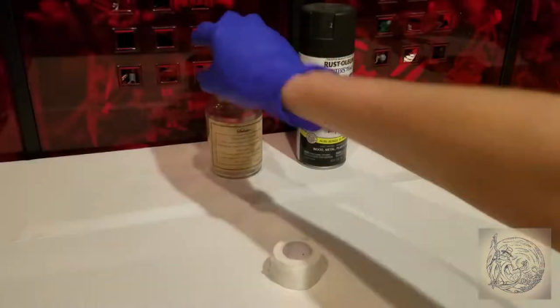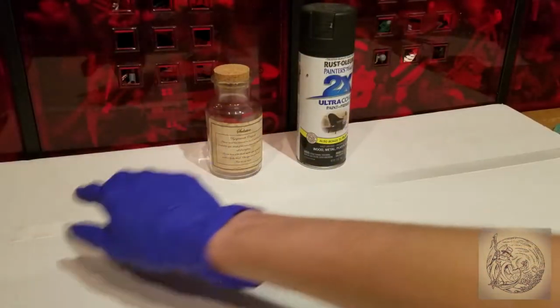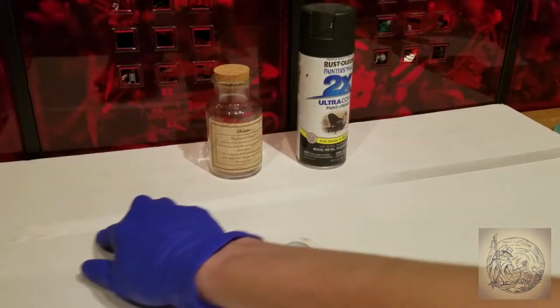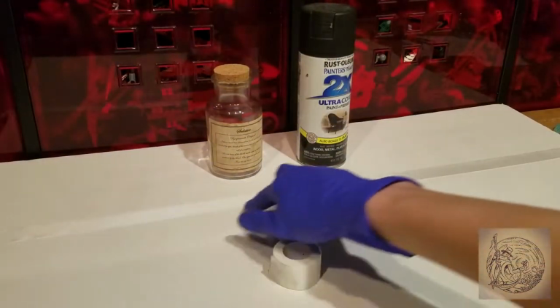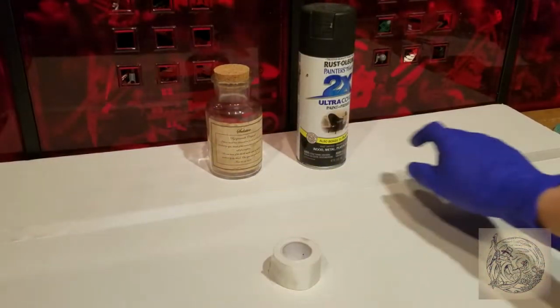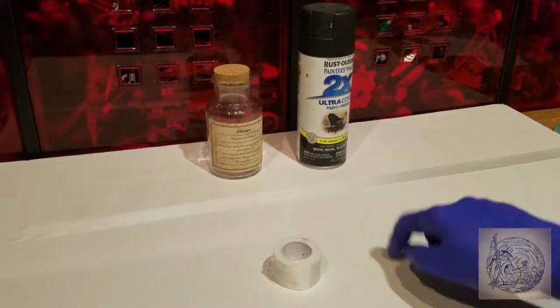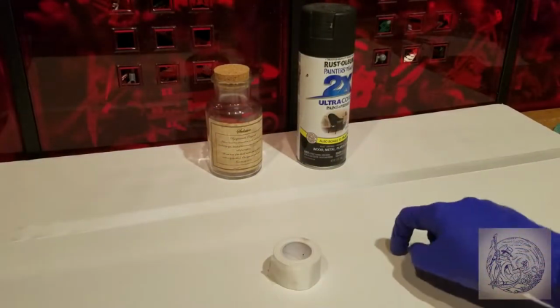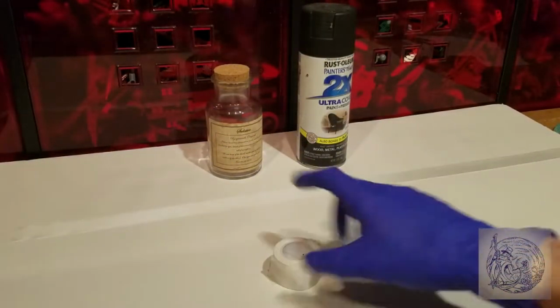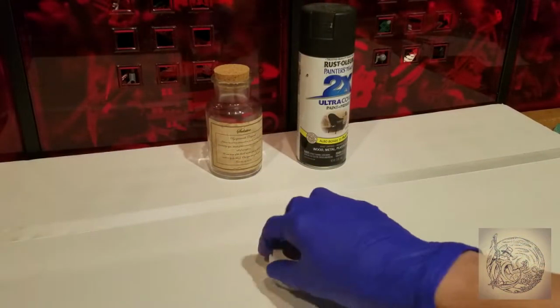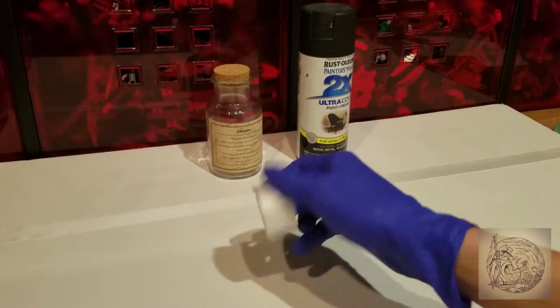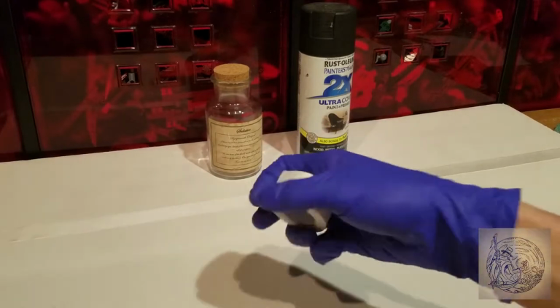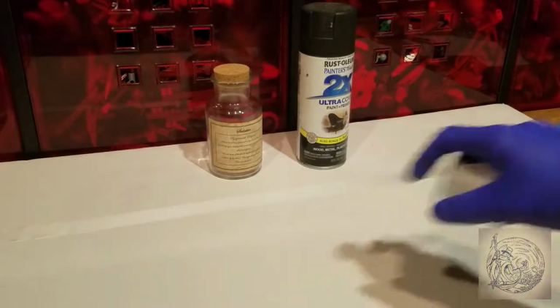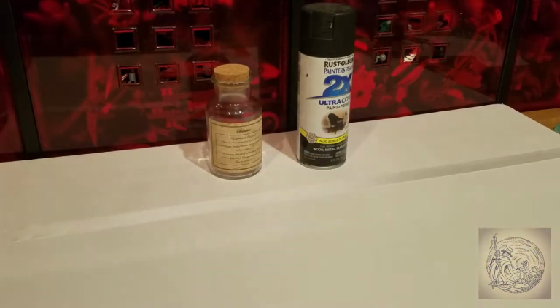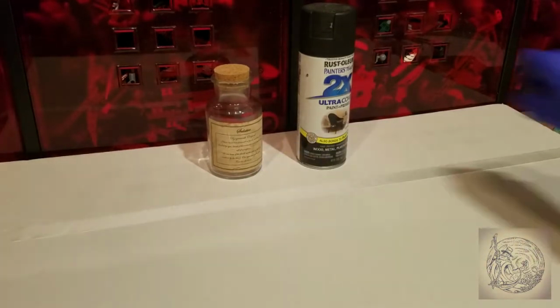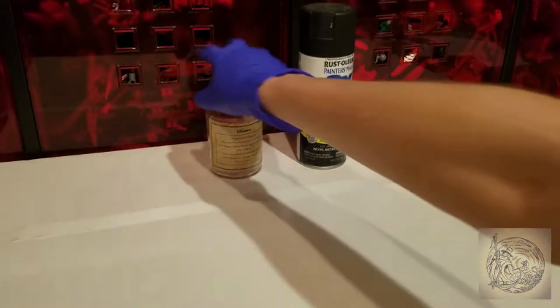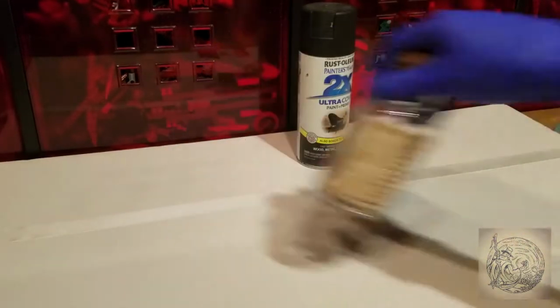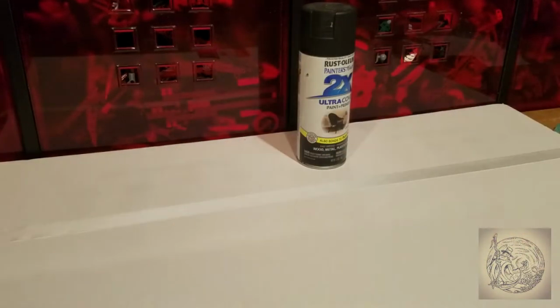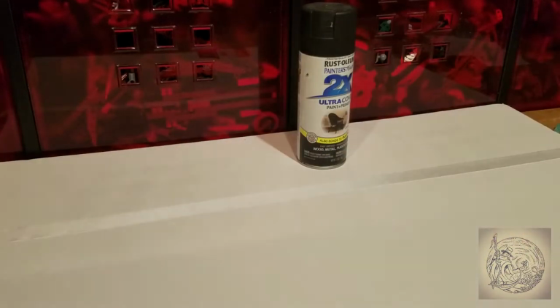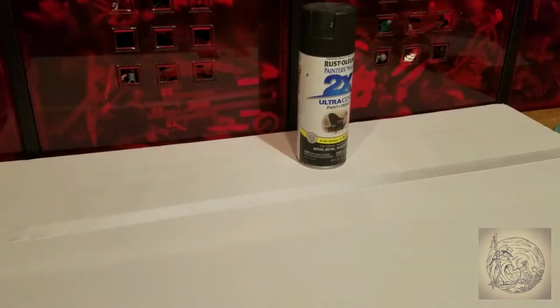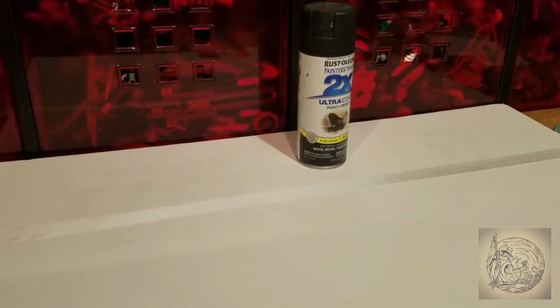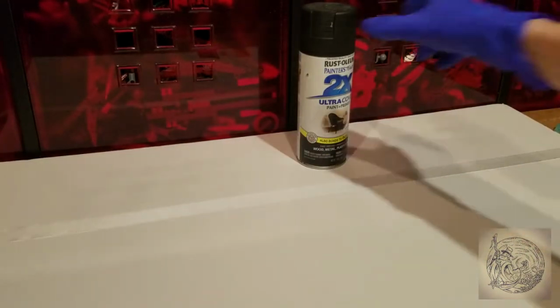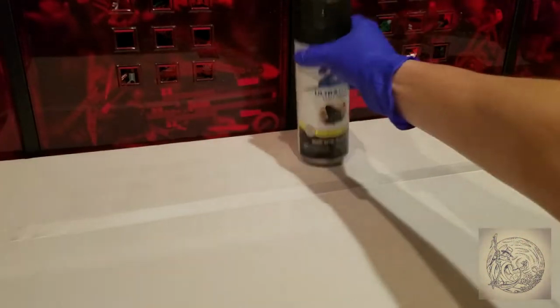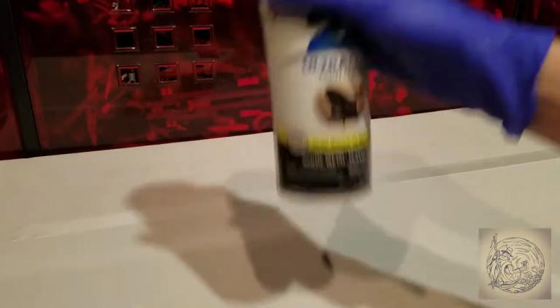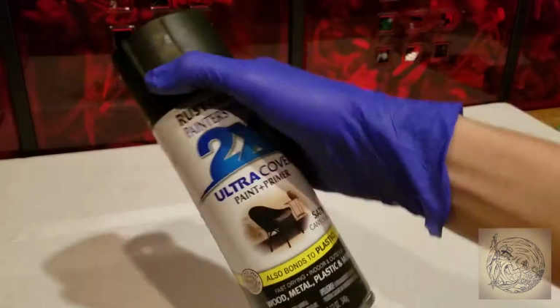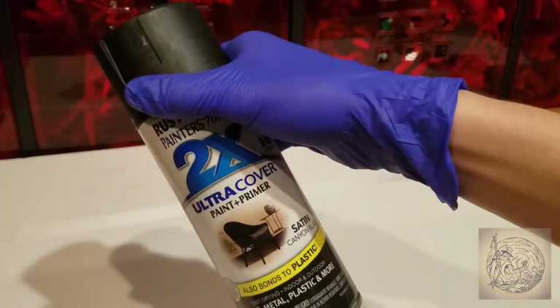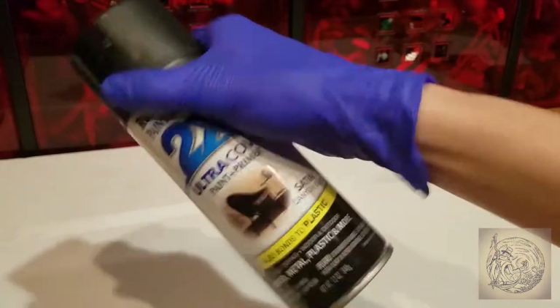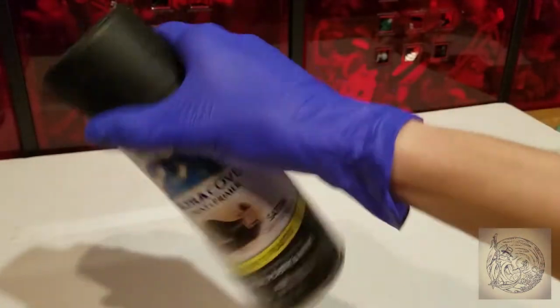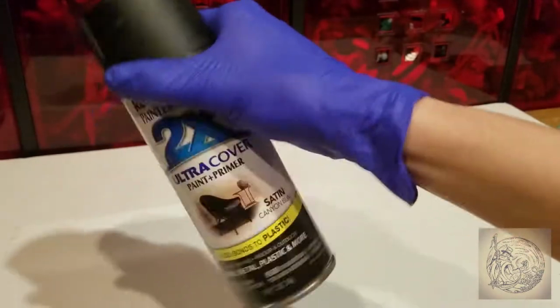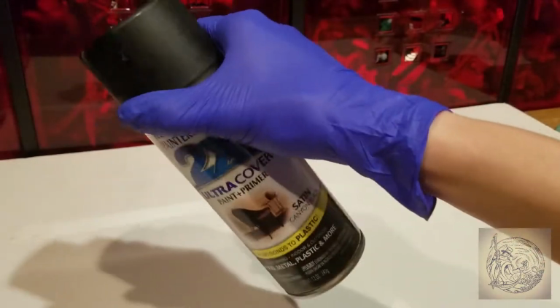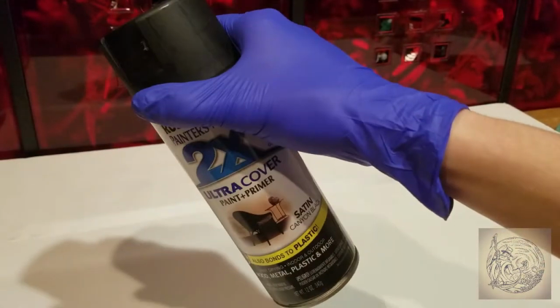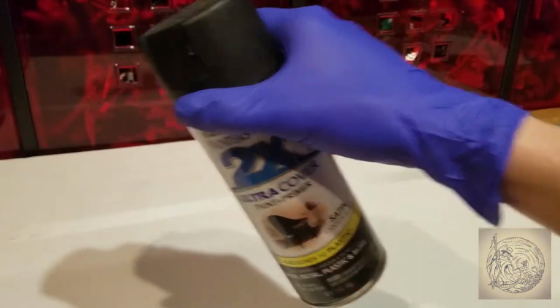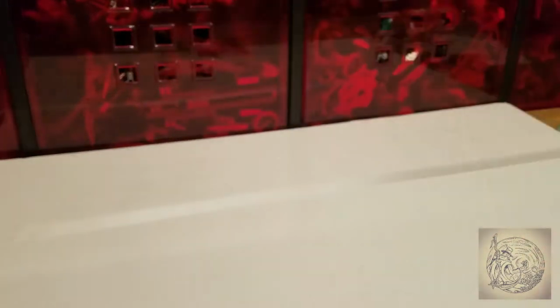Next we're going to work on the bandage wrap. You're going to want to lay it out on an expendable surface so we can spray paint. I'm going to use the black spray paint and just dust it to get a grey finish.